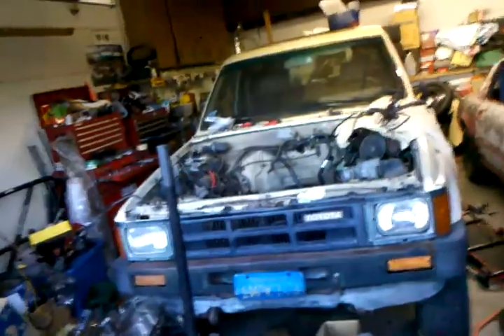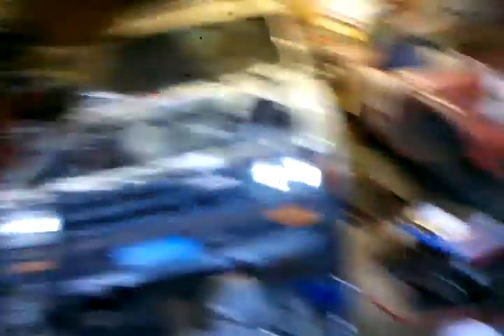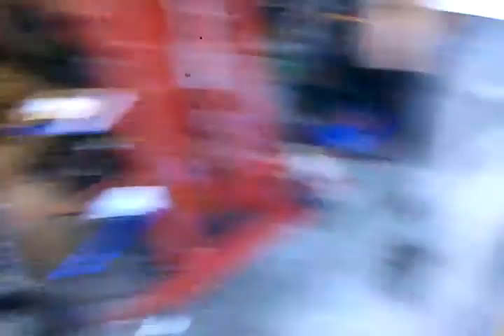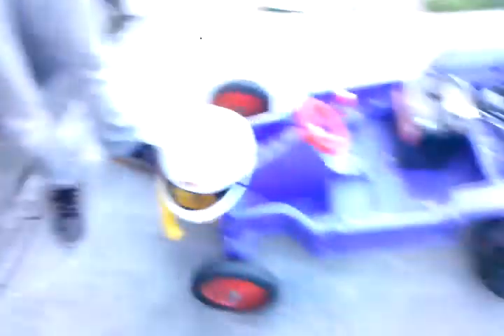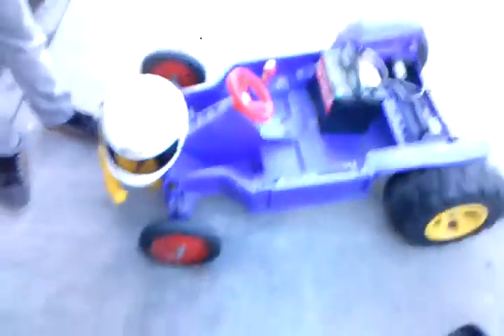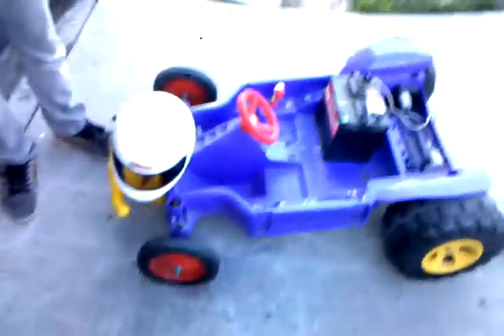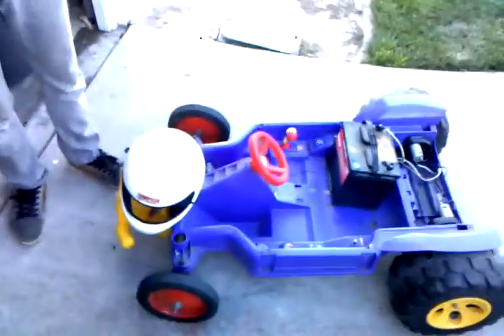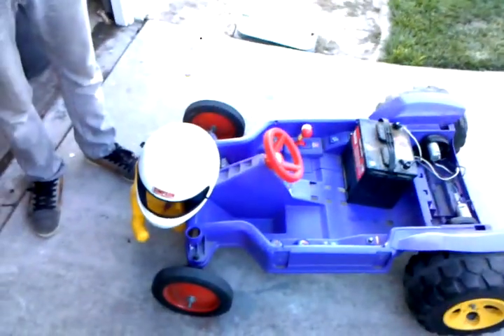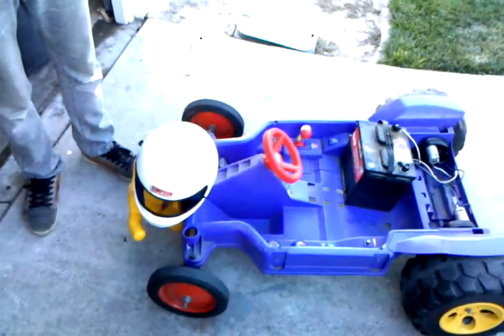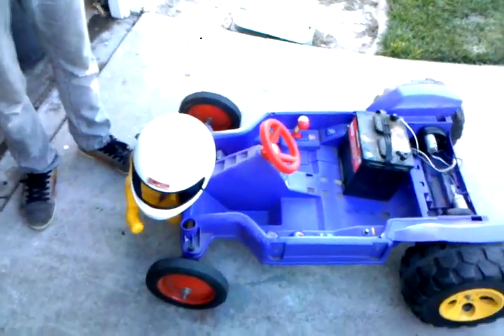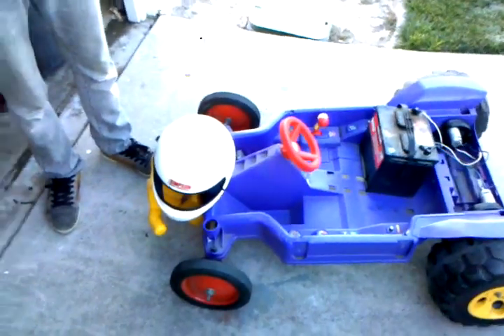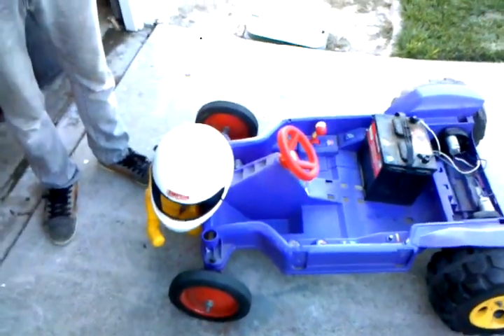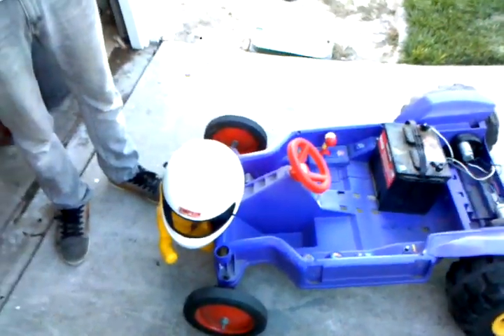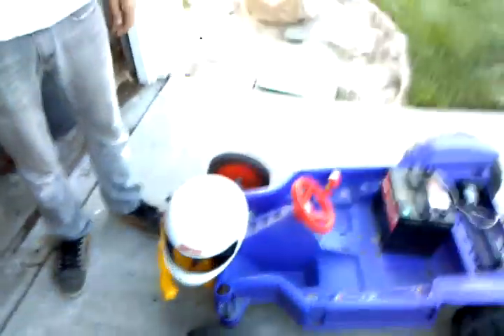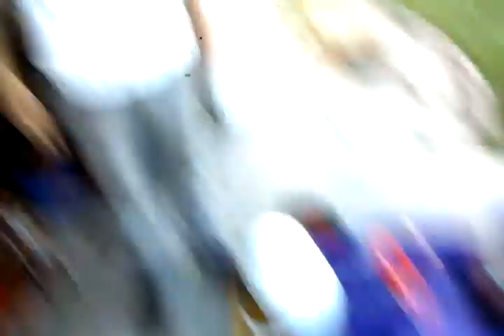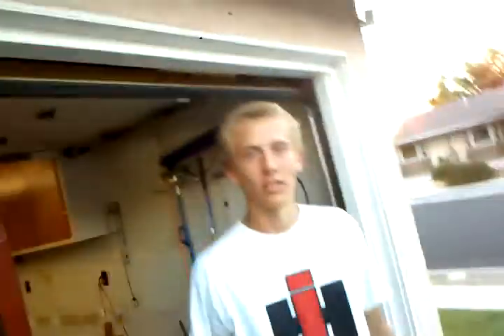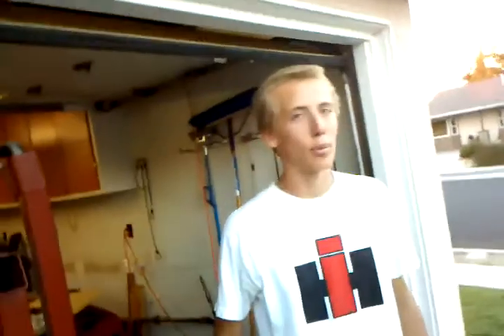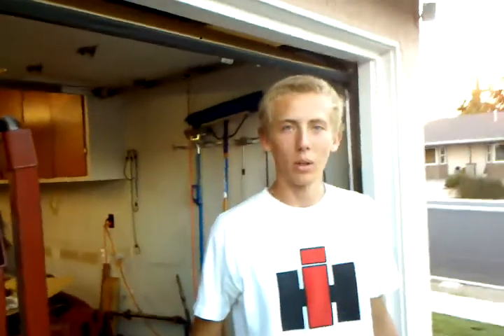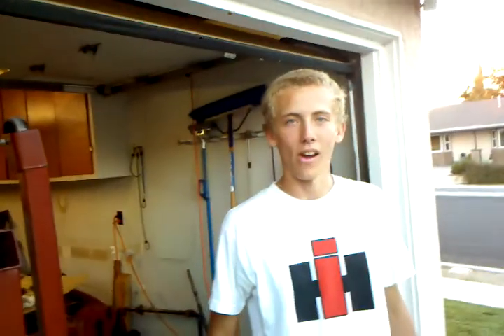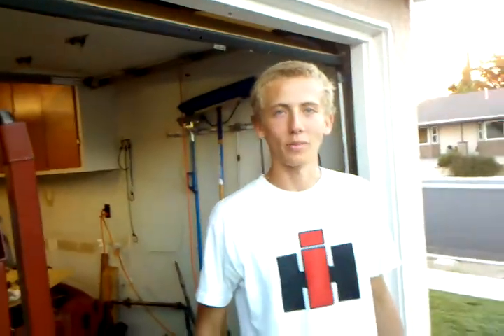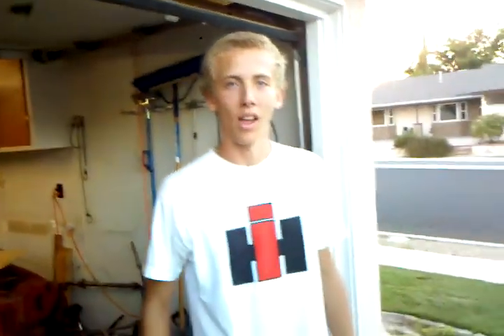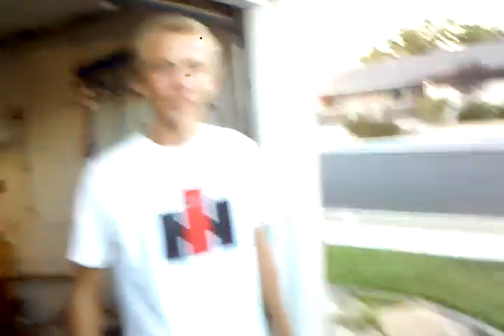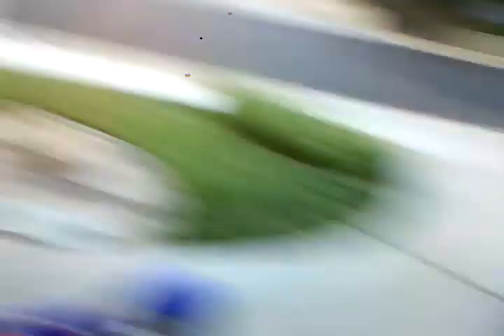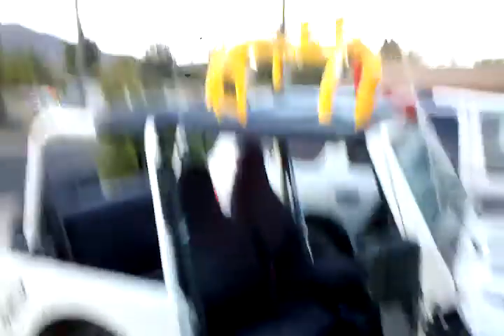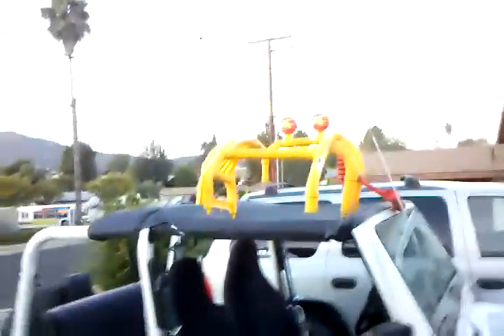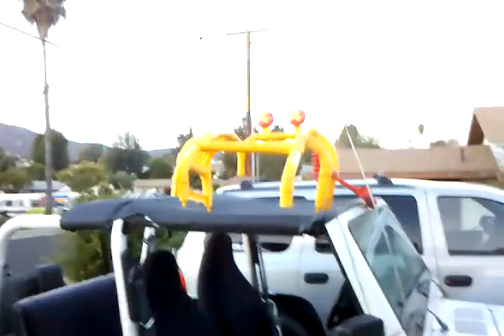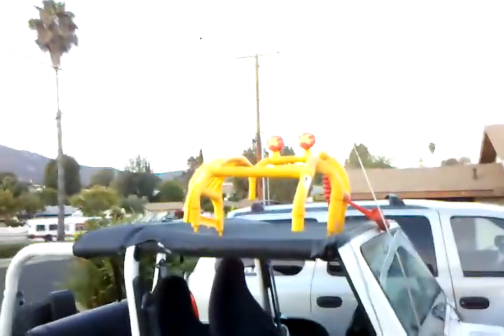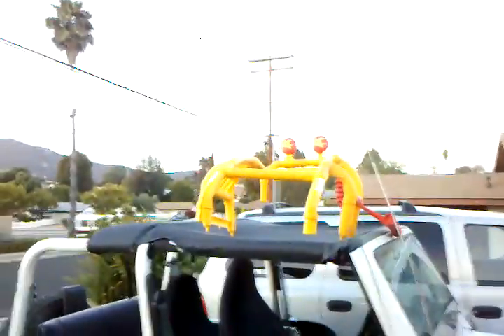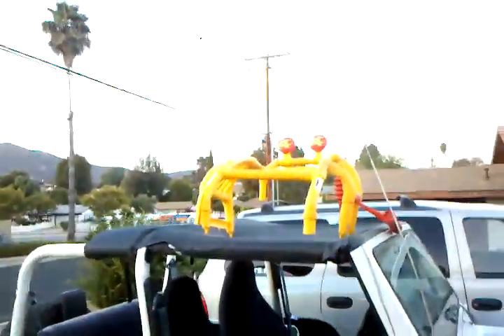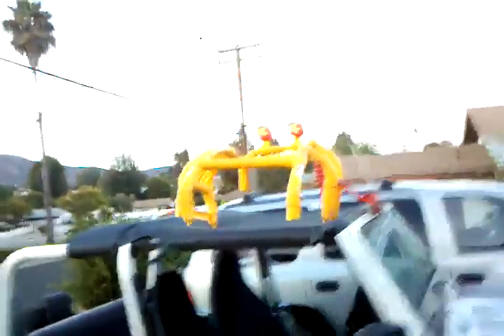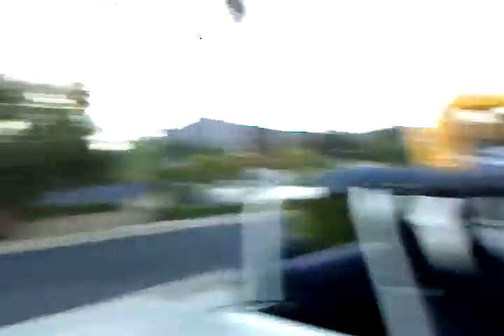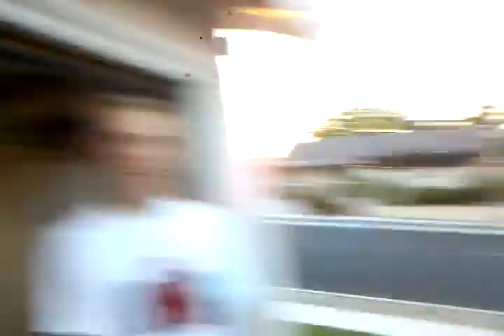Yeah. And it's going to be powering this little vehicle? Yep. Do you feel safe? Absolutely not. Alright. Should we put on this sturdy roll cage? Nah.